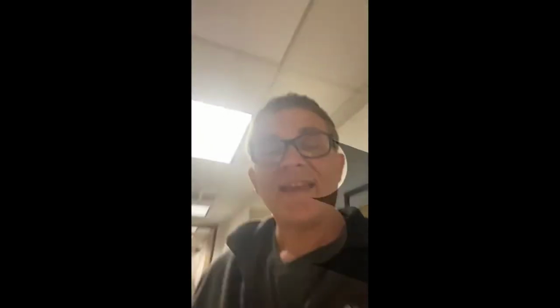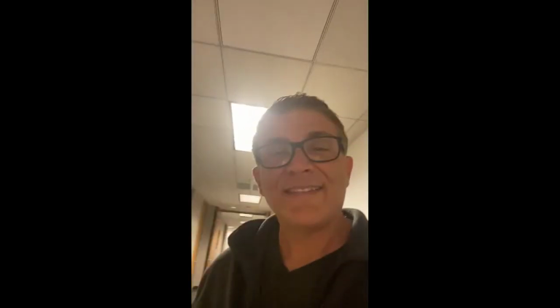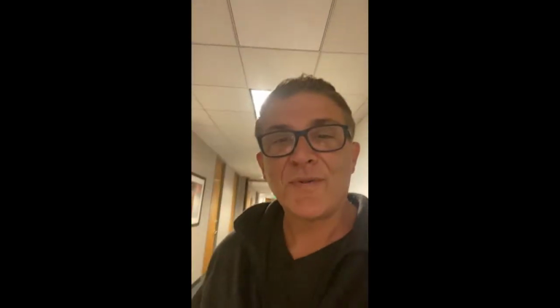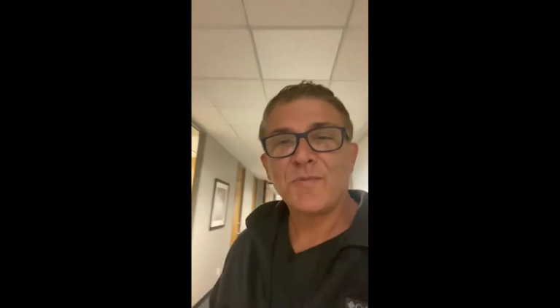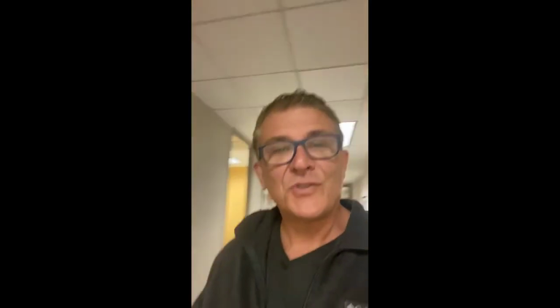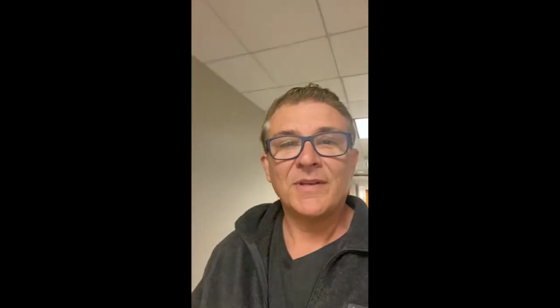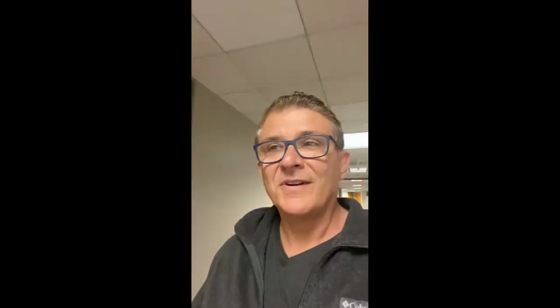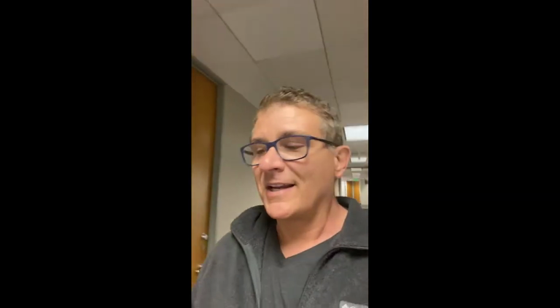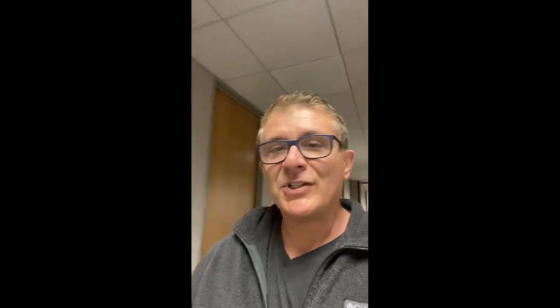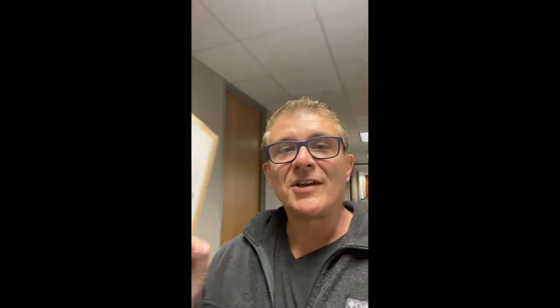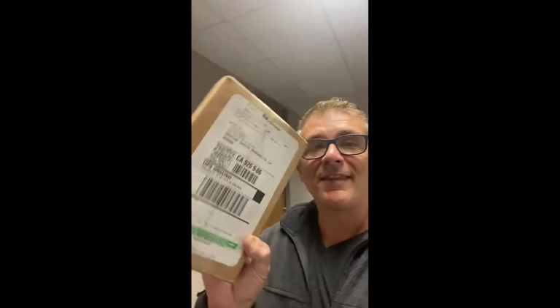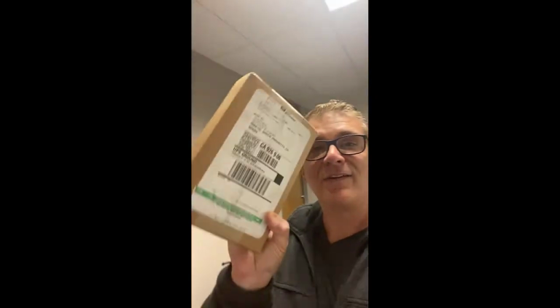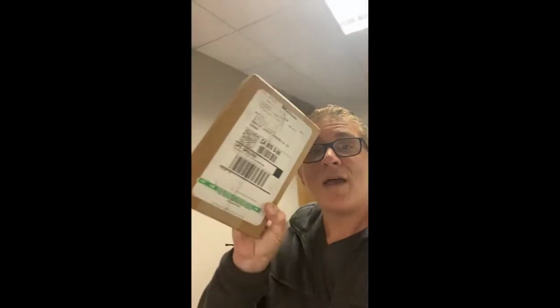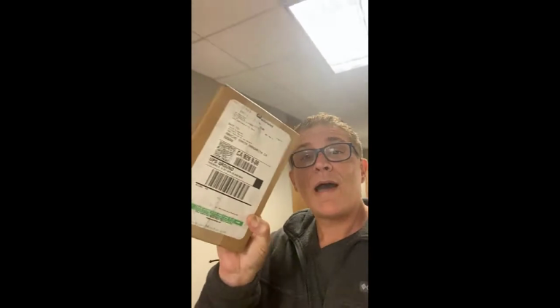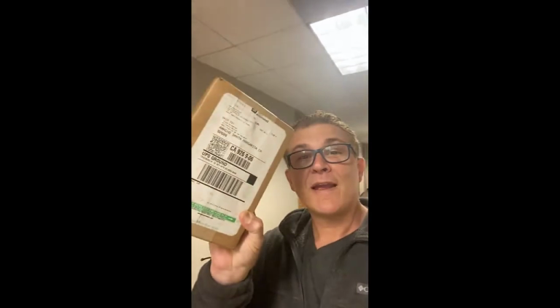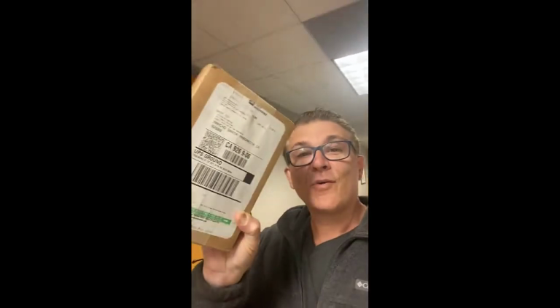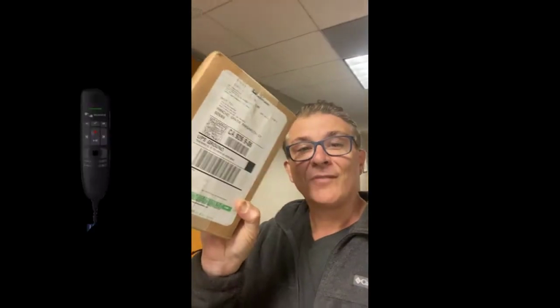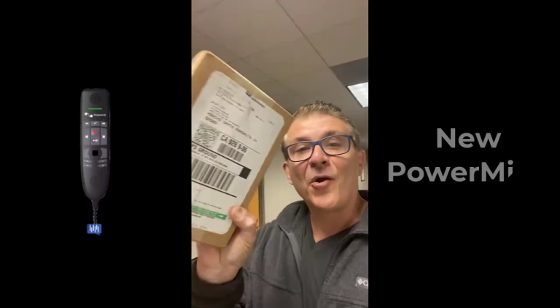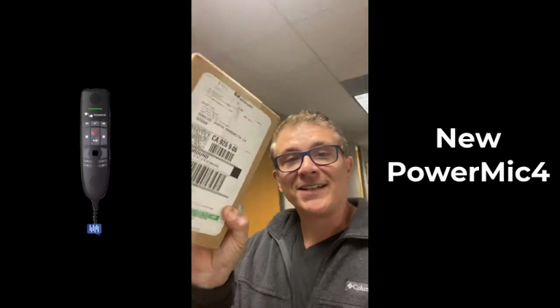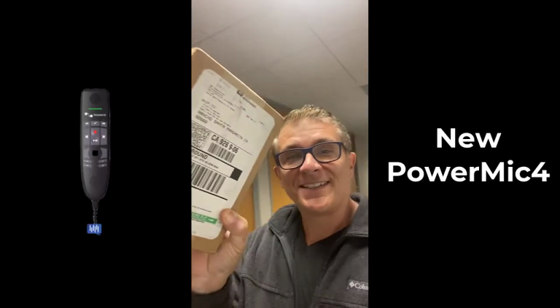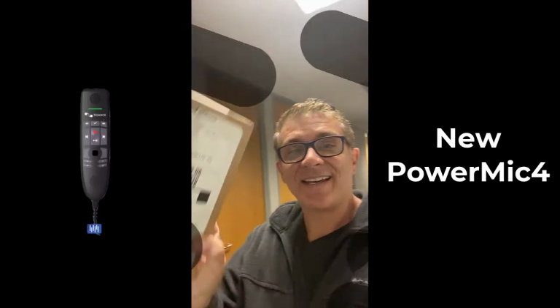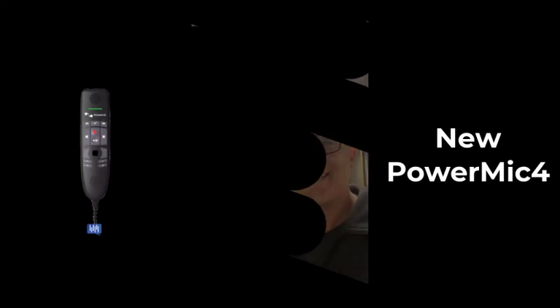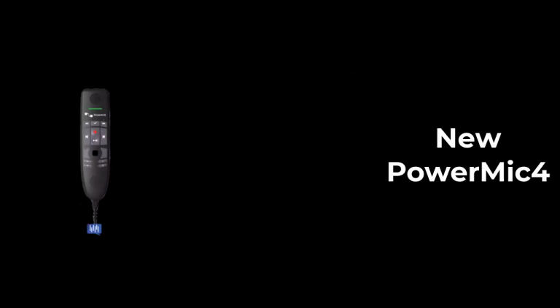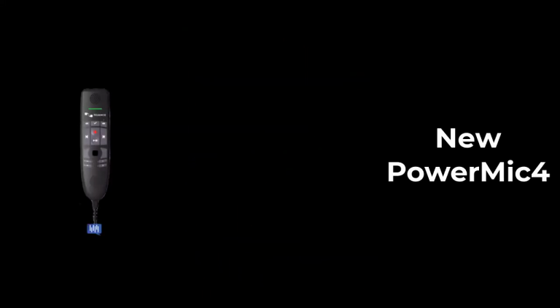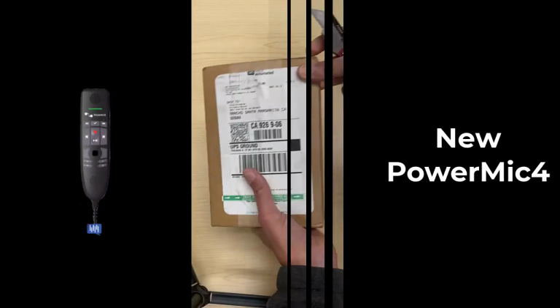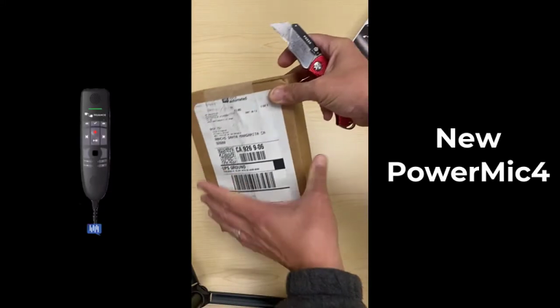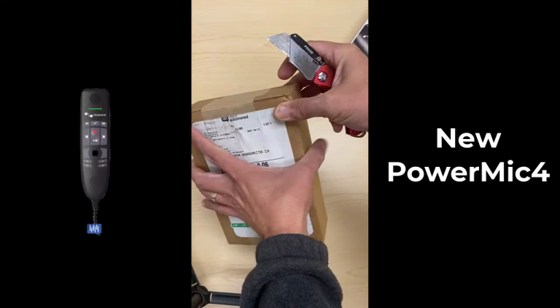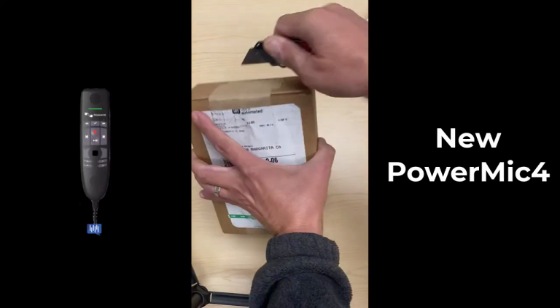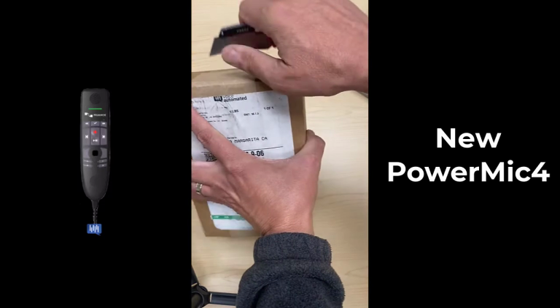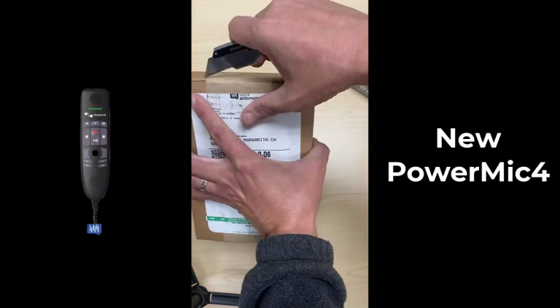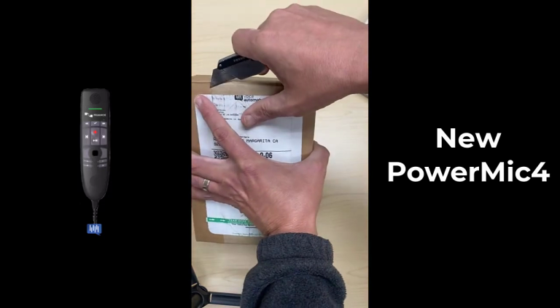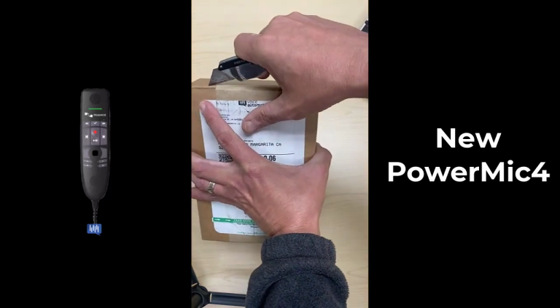Hey, it's Henry Majer with Voice Automated. We're really excited — we just got the new Power Mic 4 in and we're going to open it in just a sec. I'm going to go ahead and get started with that.